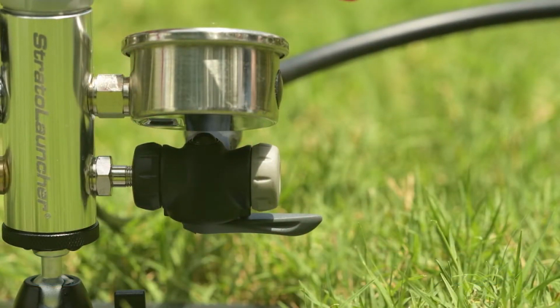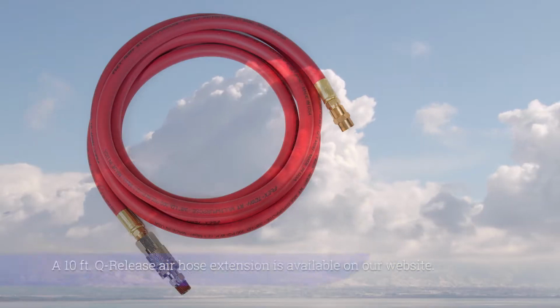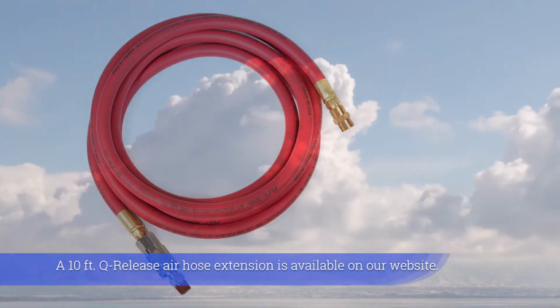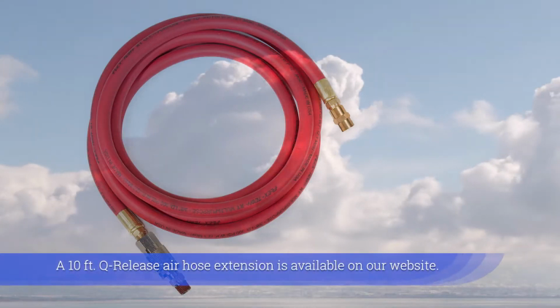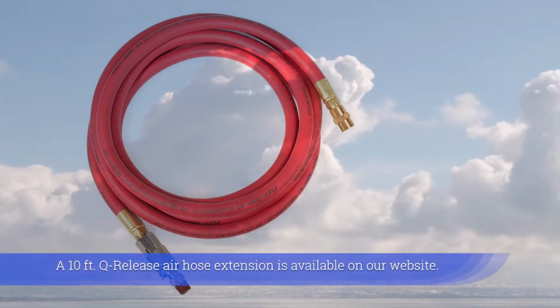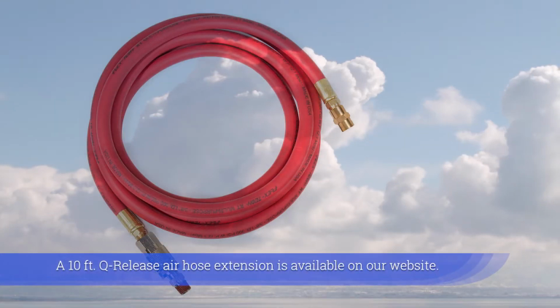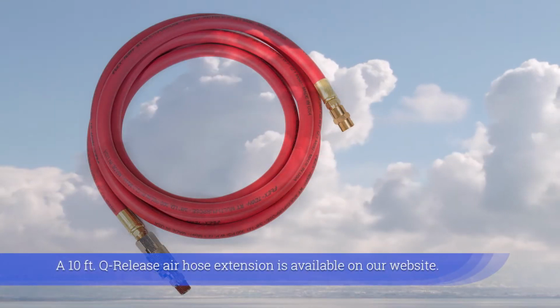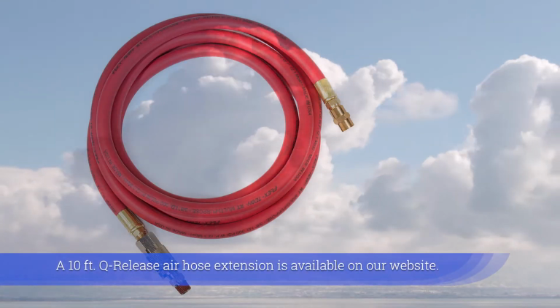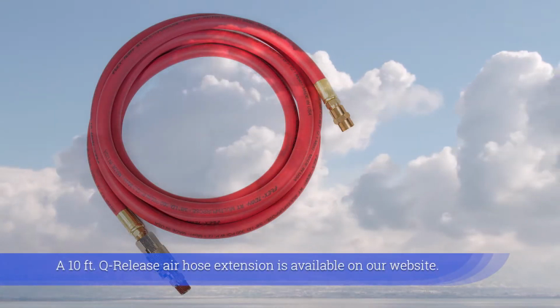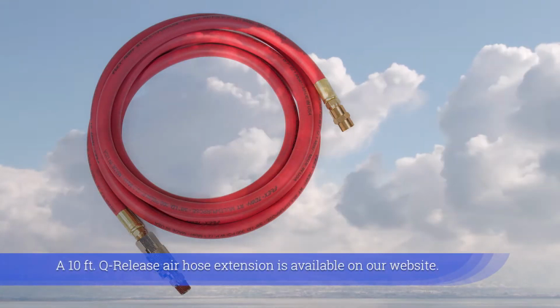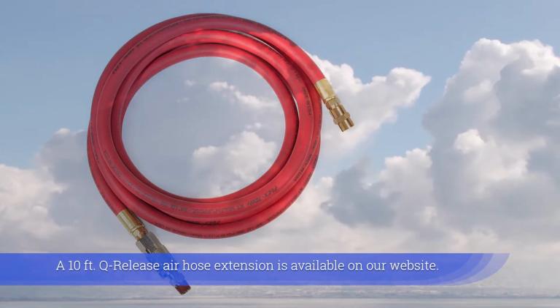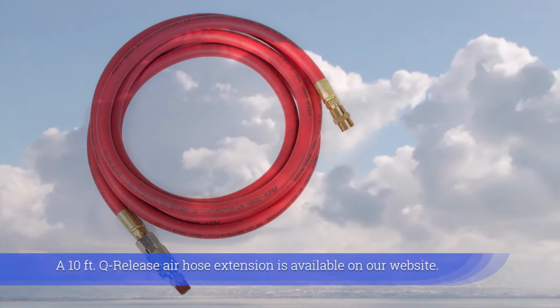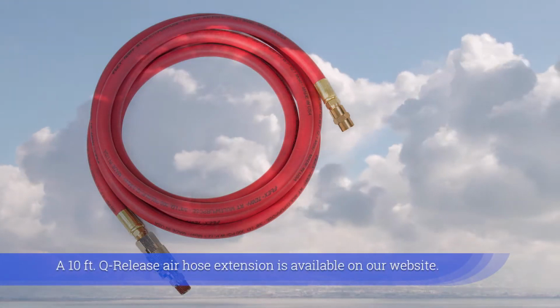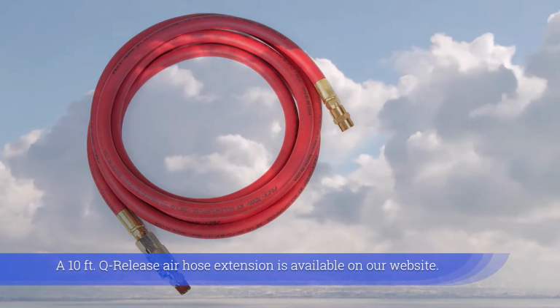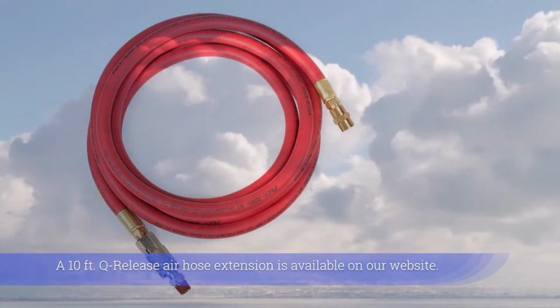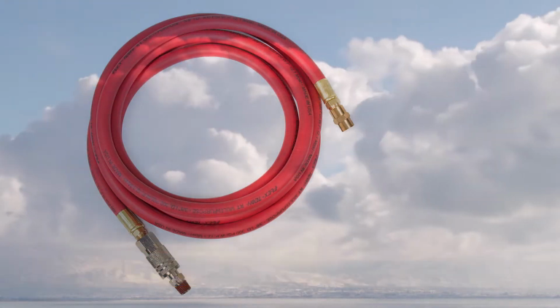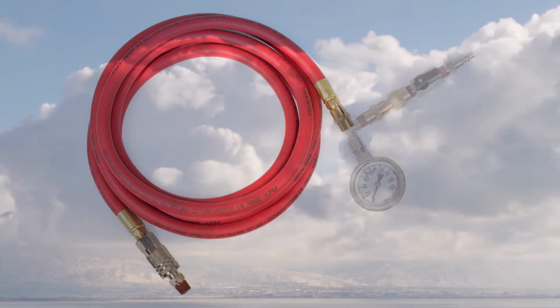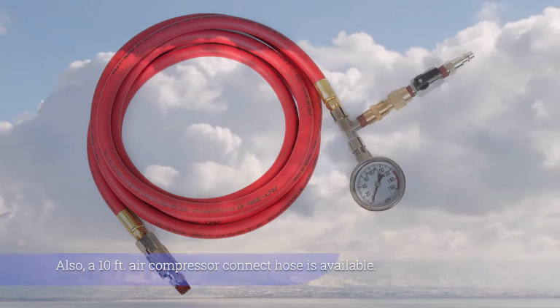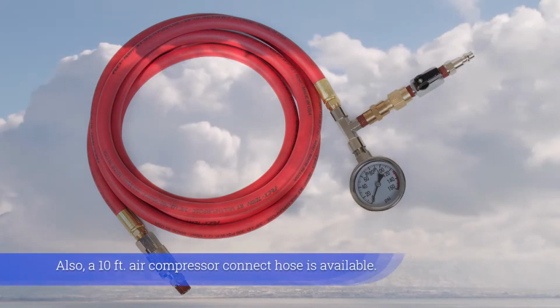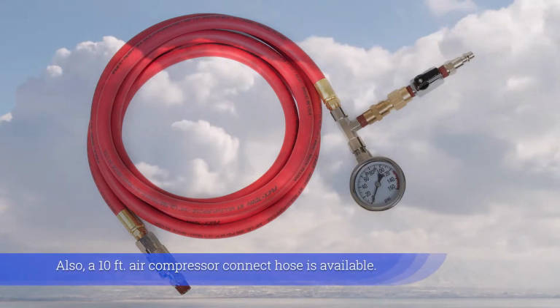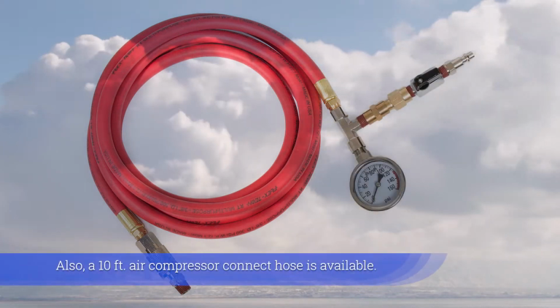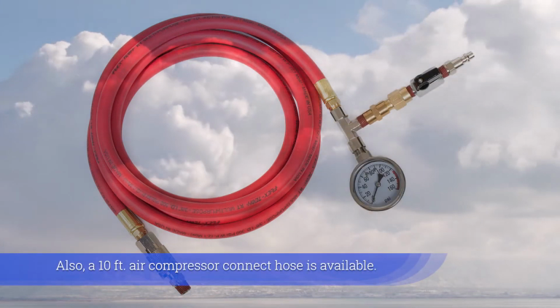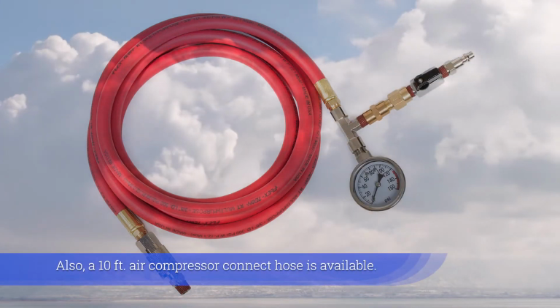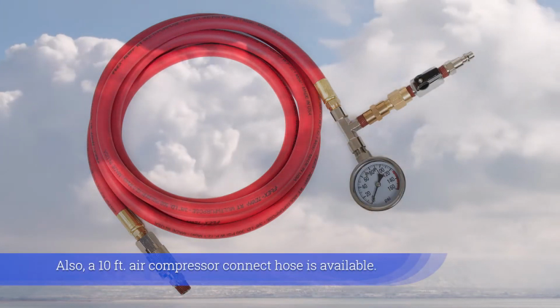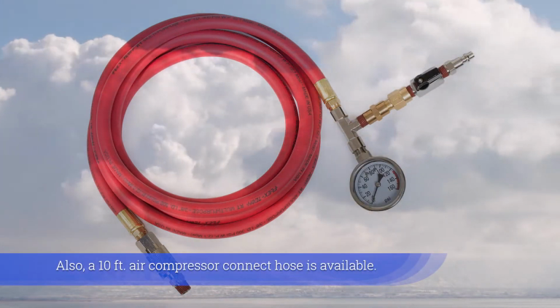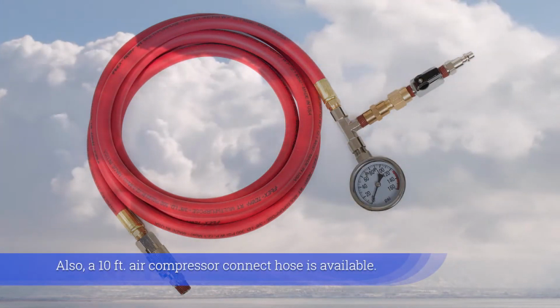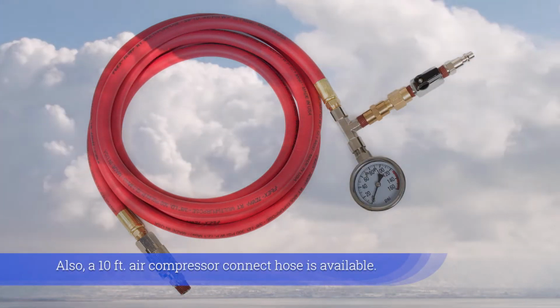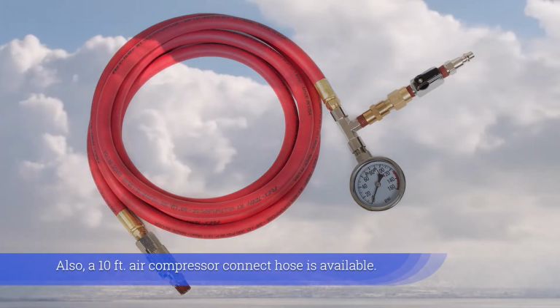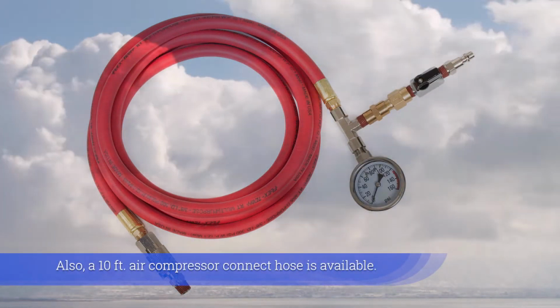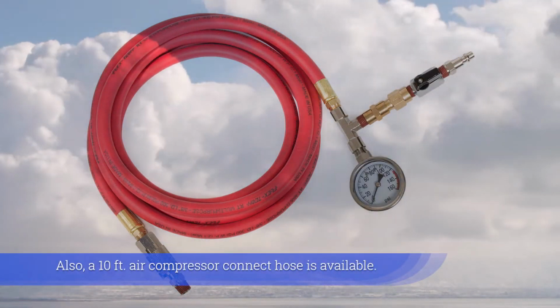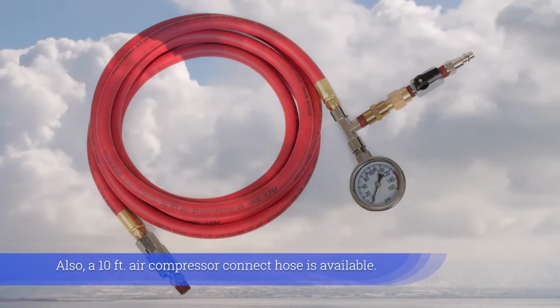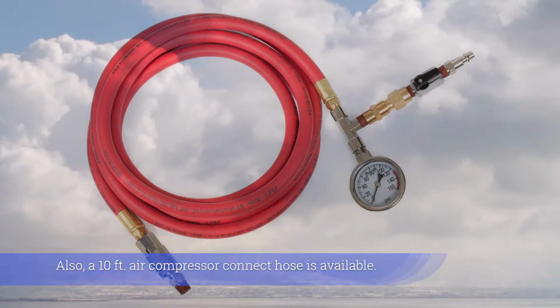A 10-foot quick-release air hose extension is available on our website. Also, a 10-foot air compressor connect hose is available.